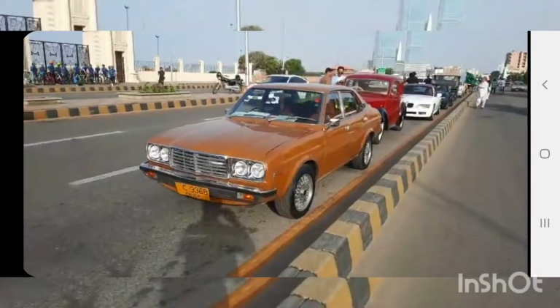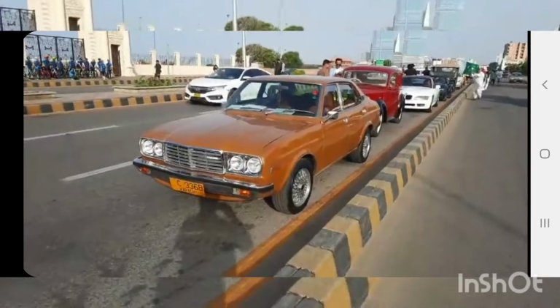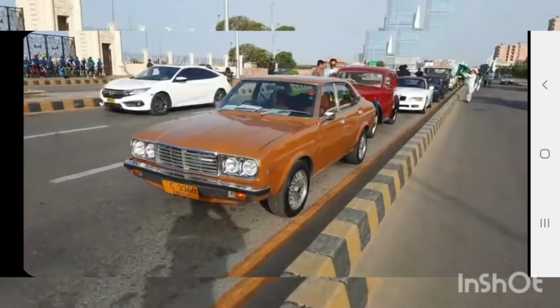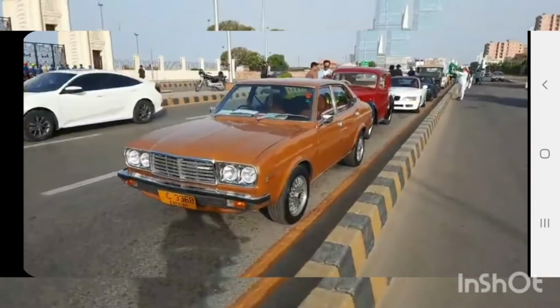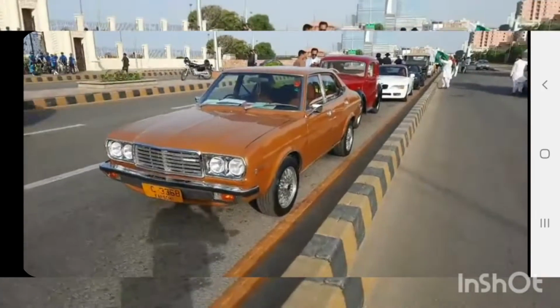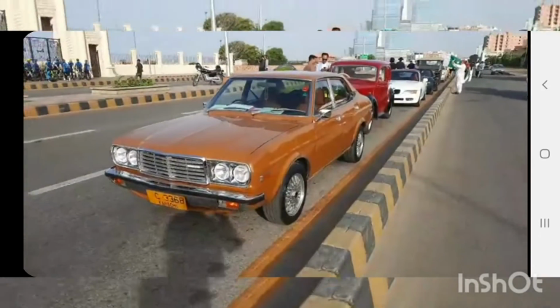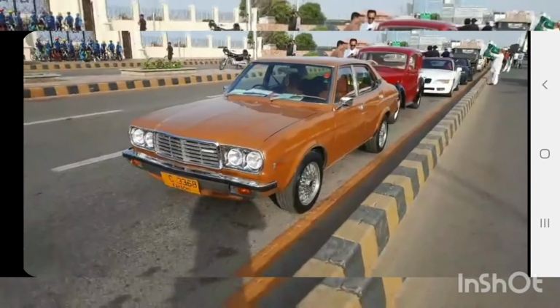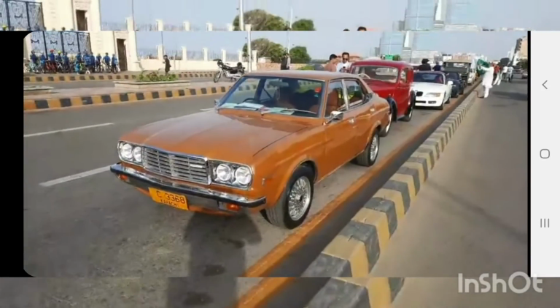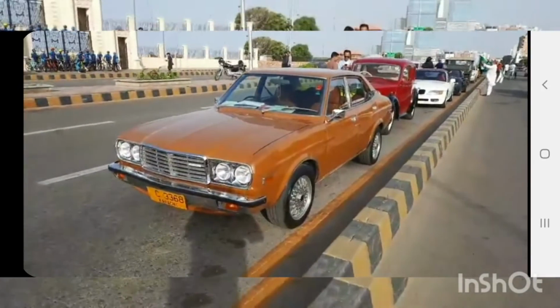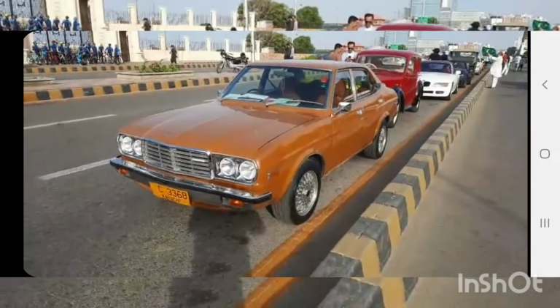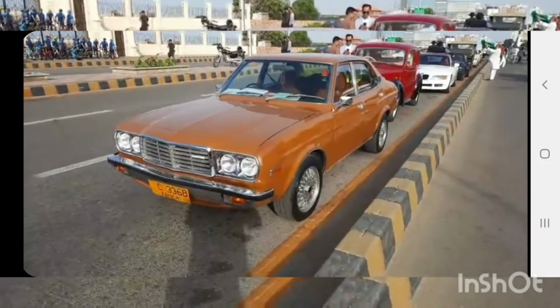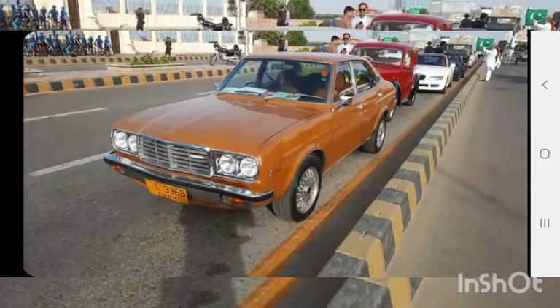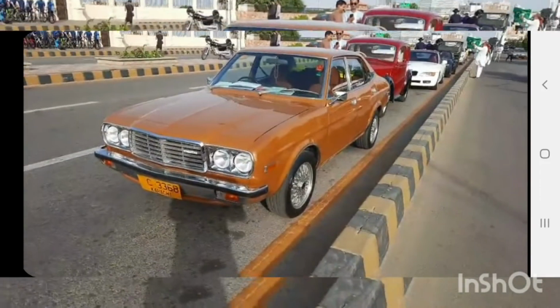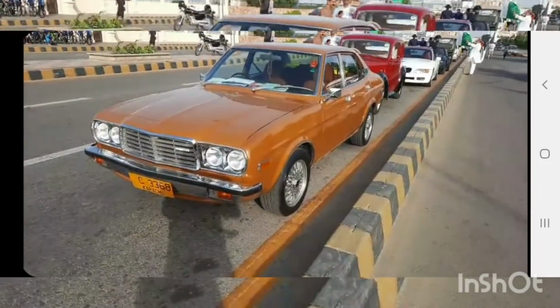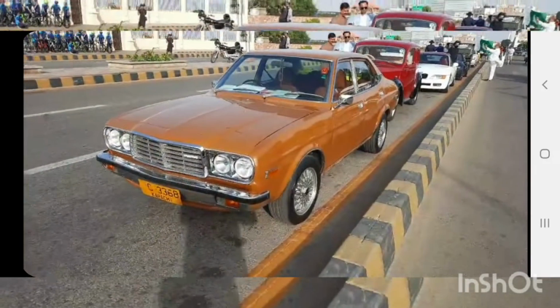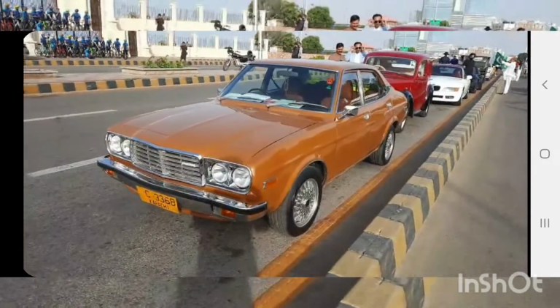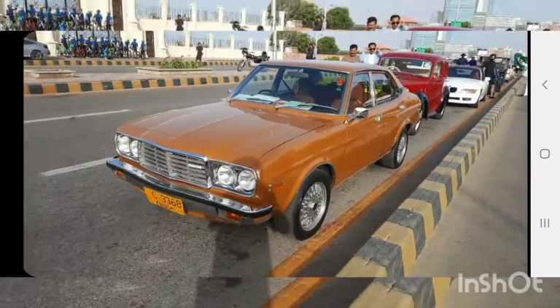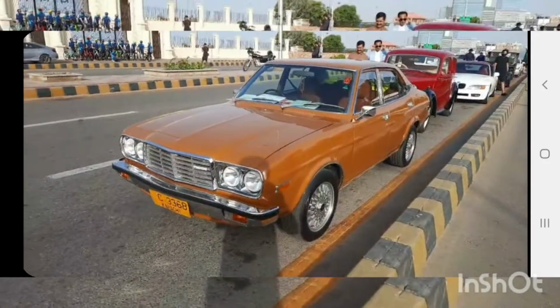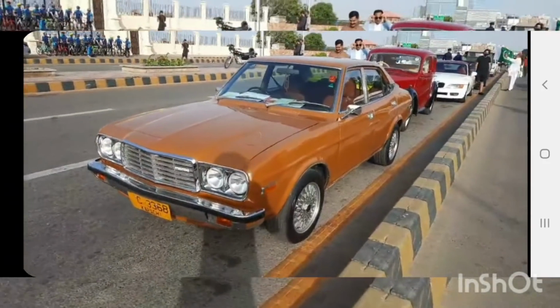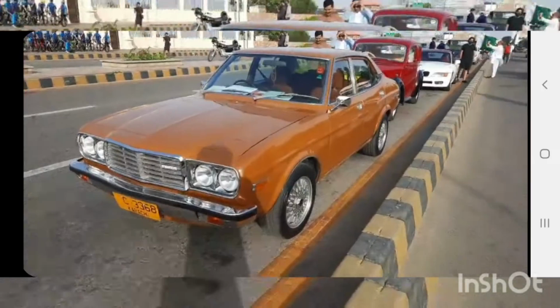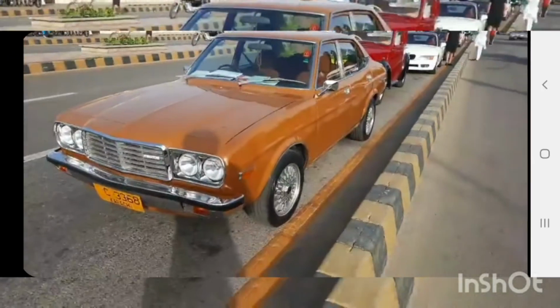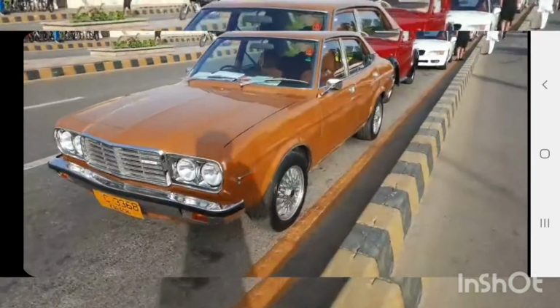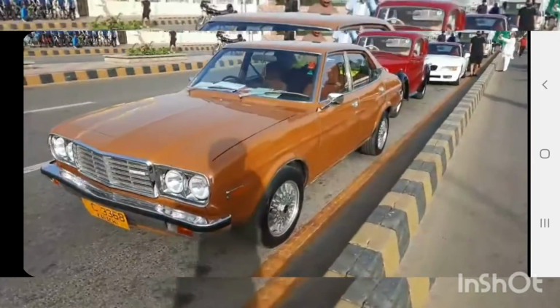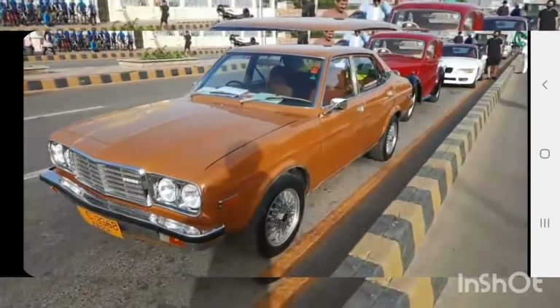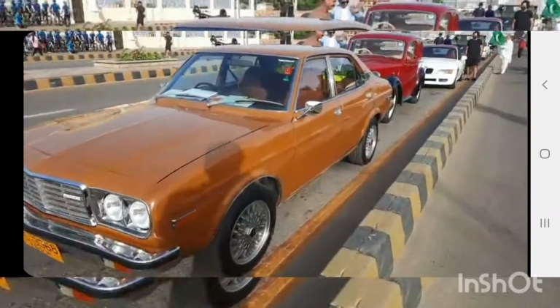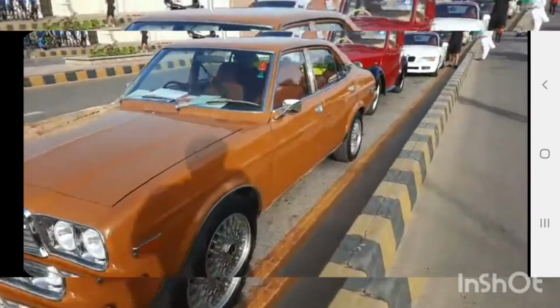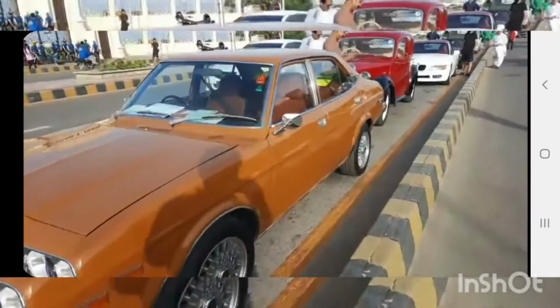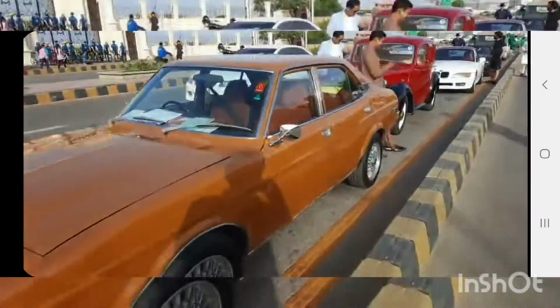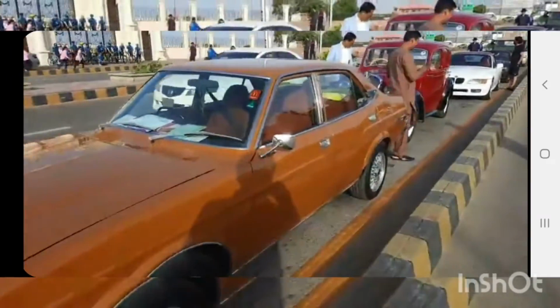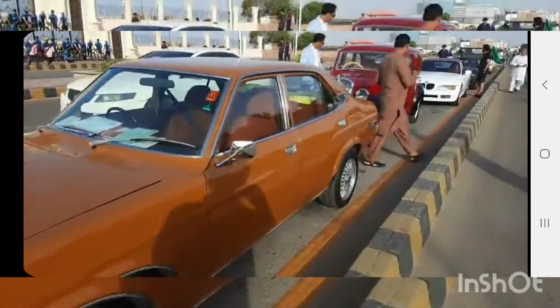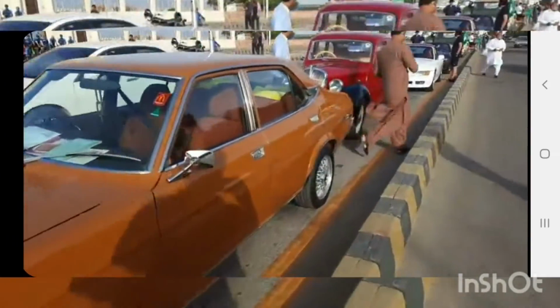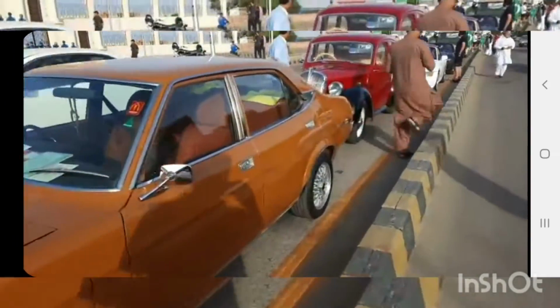Okay, some car rally. This looks like a Mazda 929, 1979 I think. Some impressive cars here.